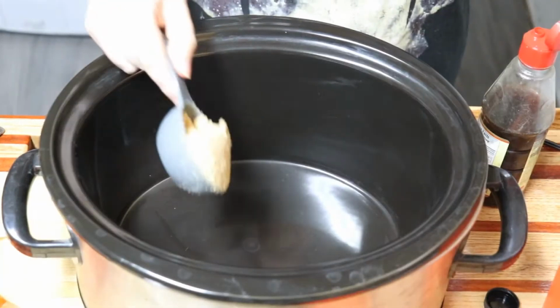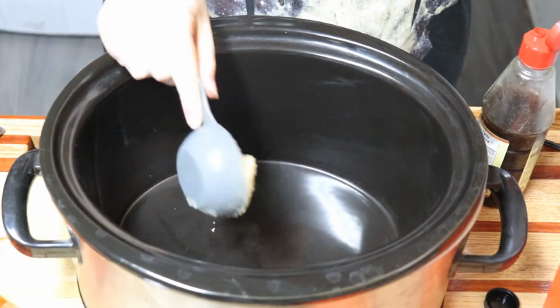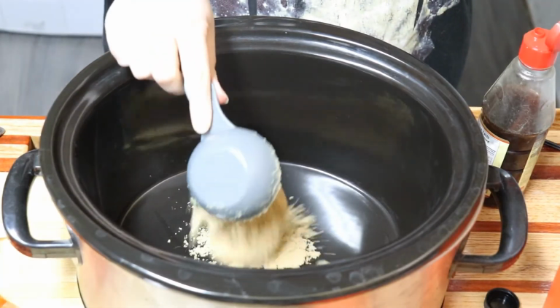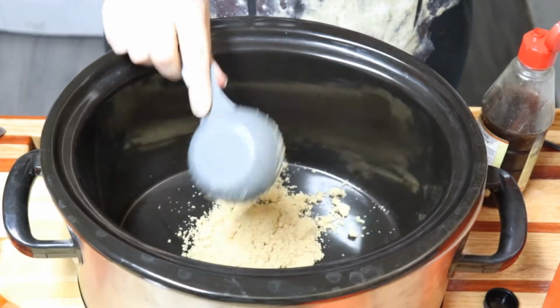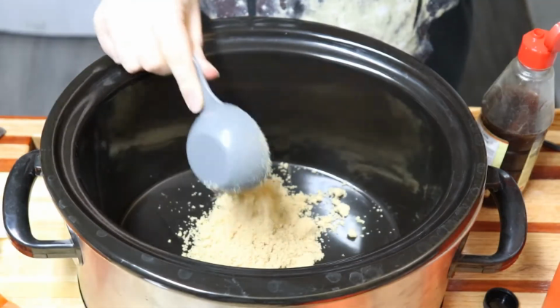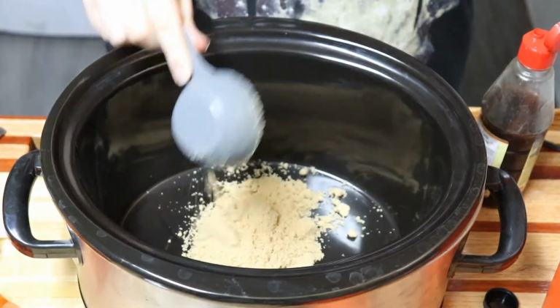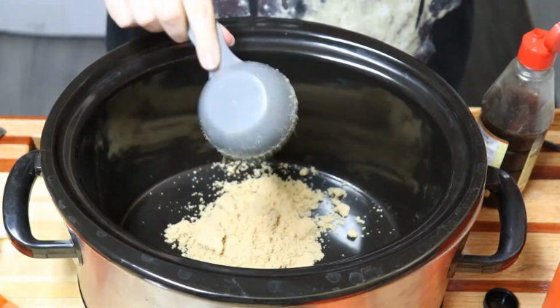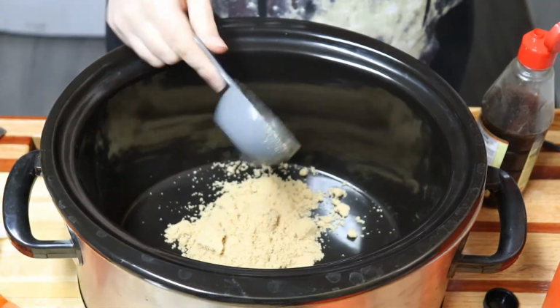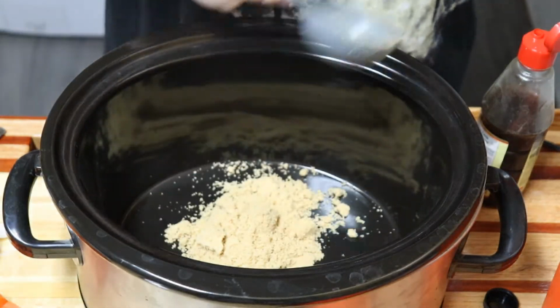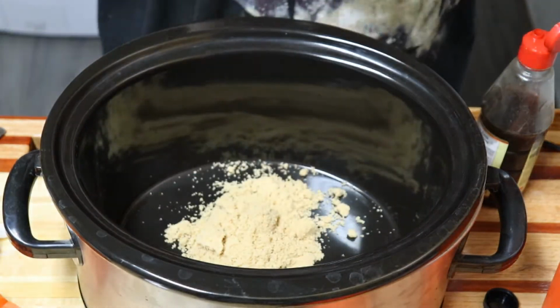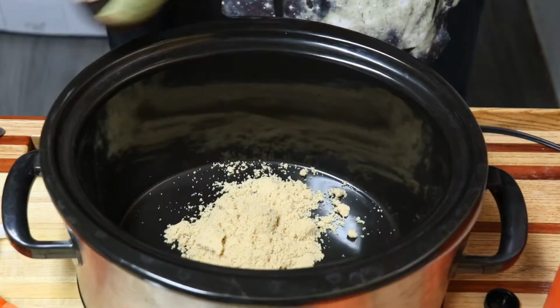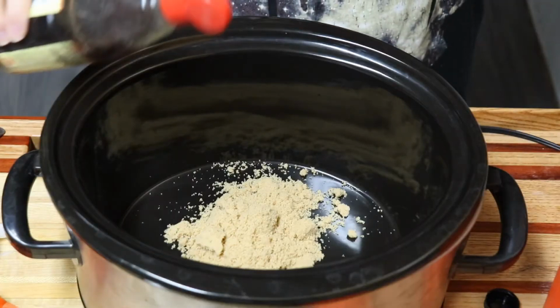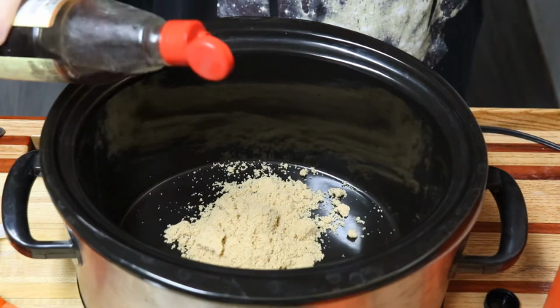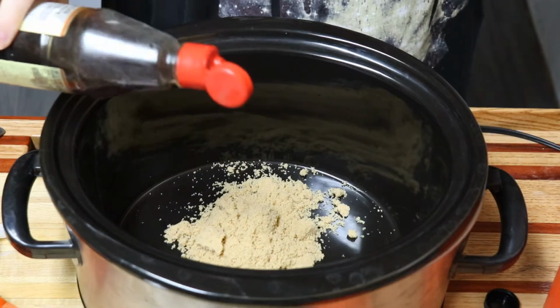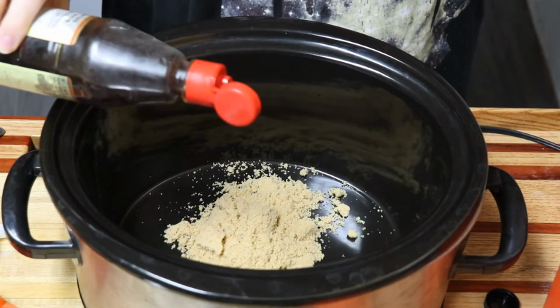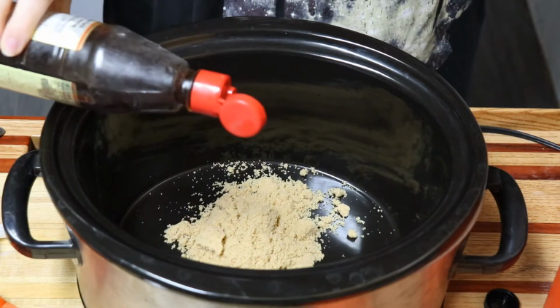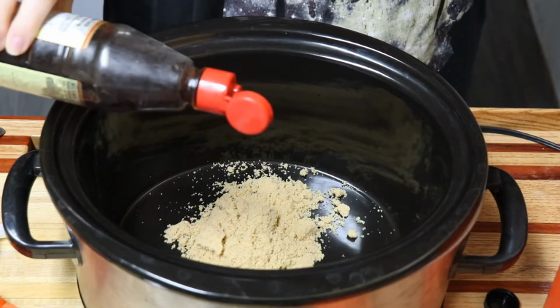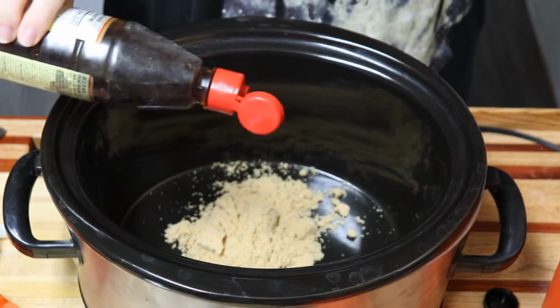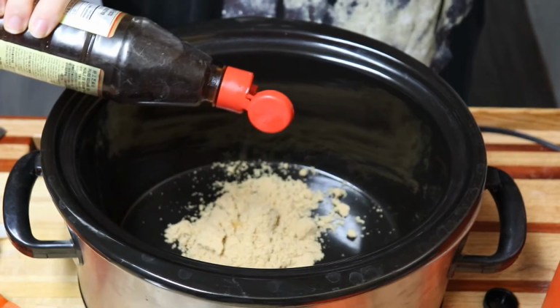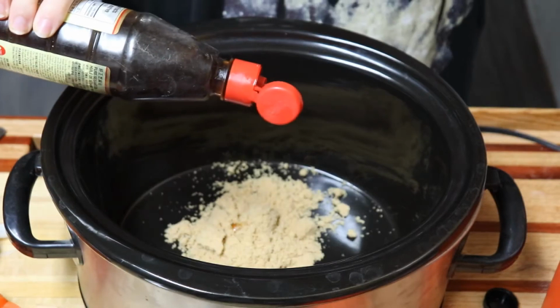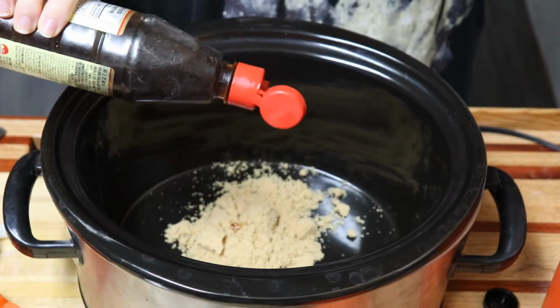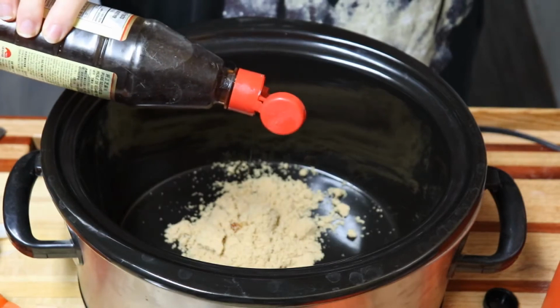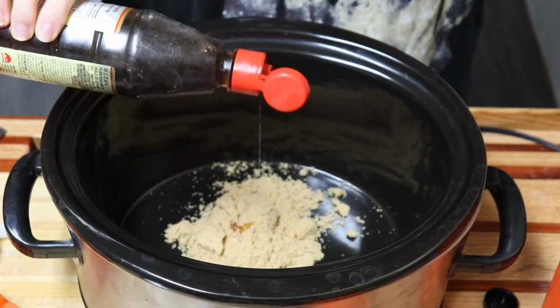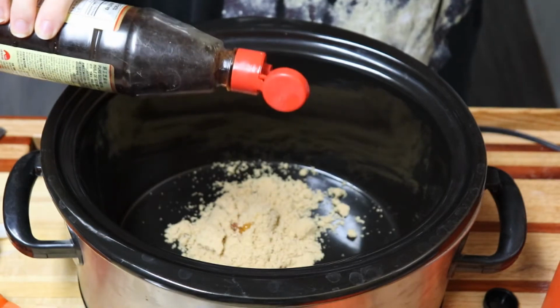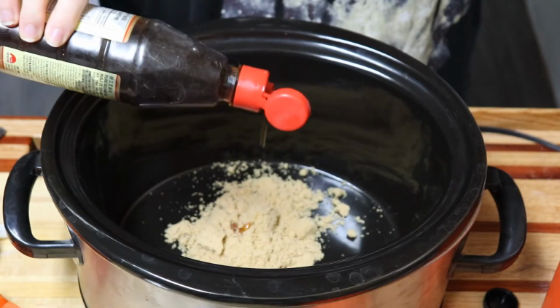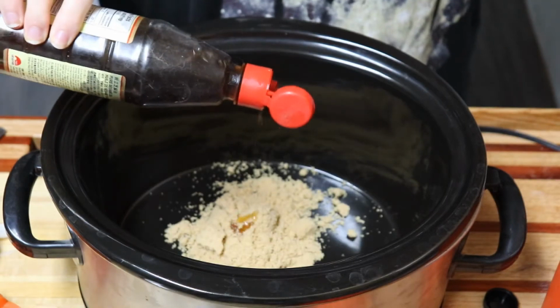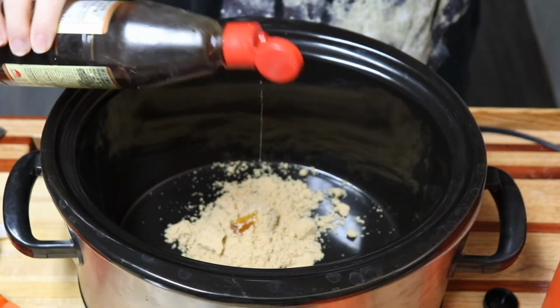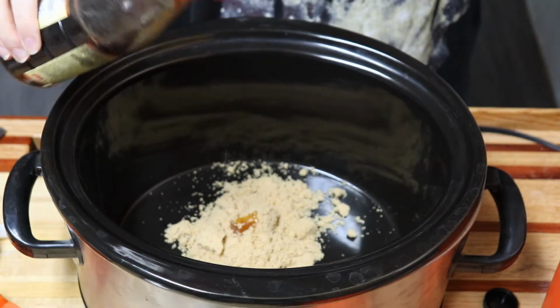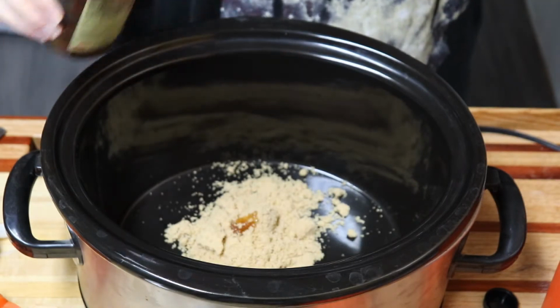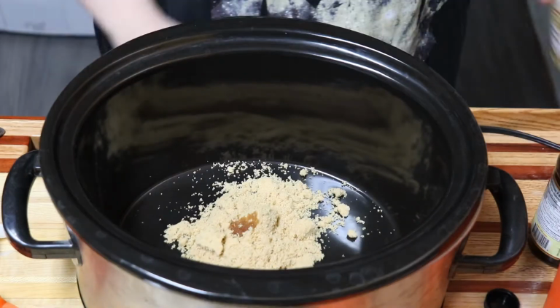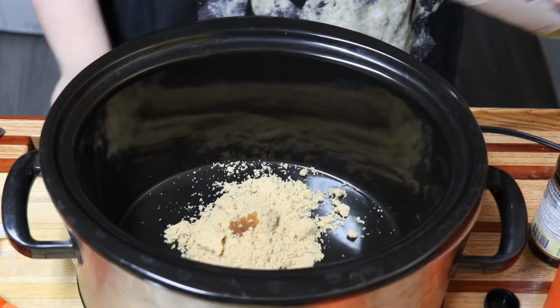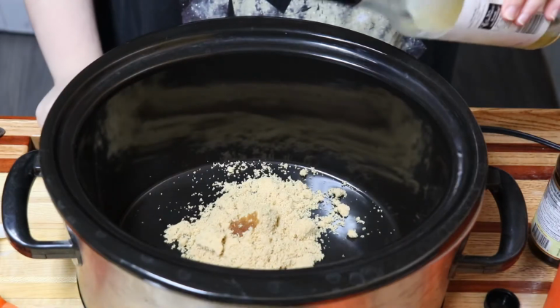To your slow cooker, add in some brown sugar, sesame oil, rice wine vinegar, soy sauce, minced ginger, garlic powder, red chili flakes, and some water.